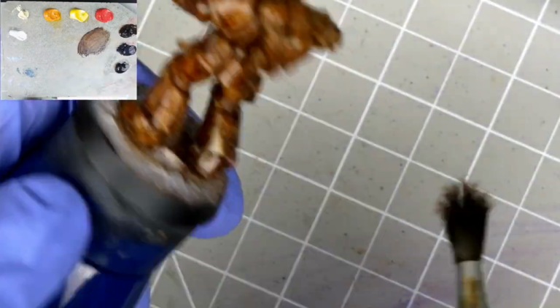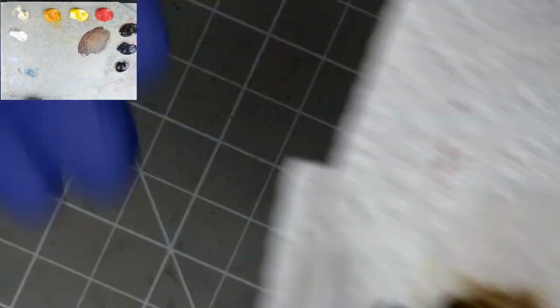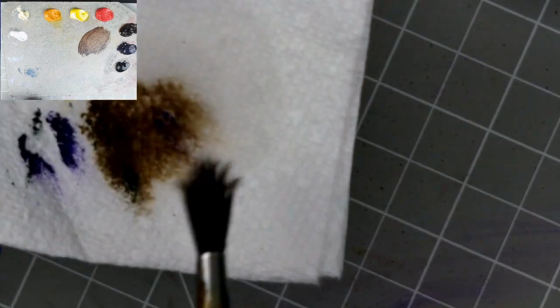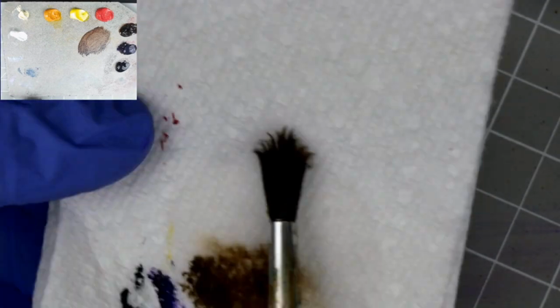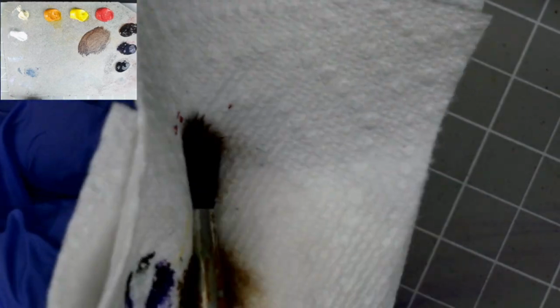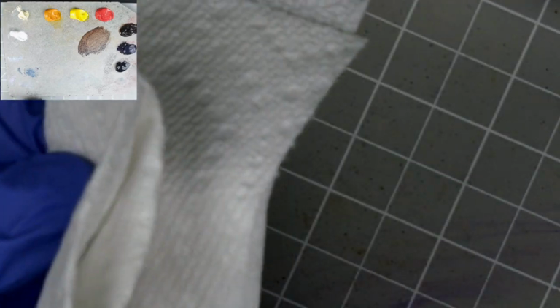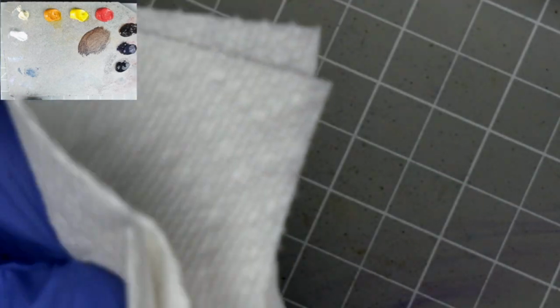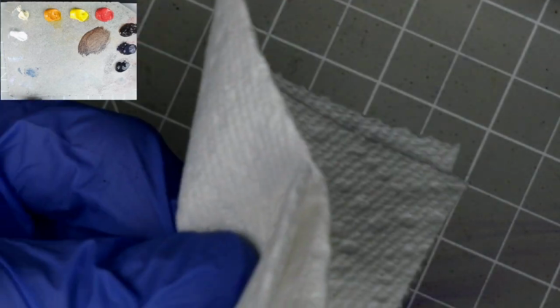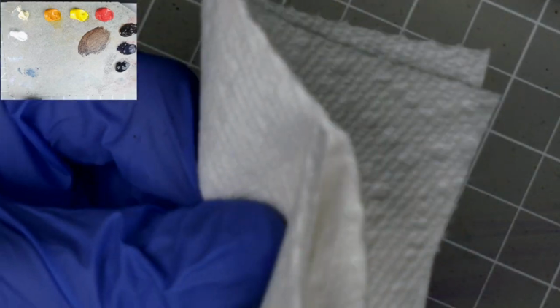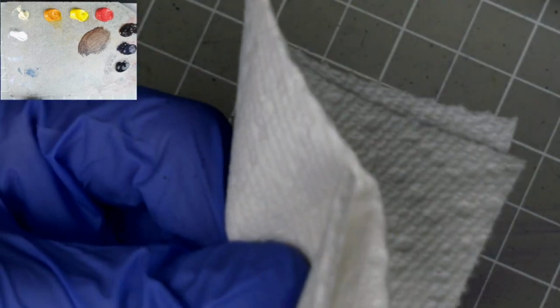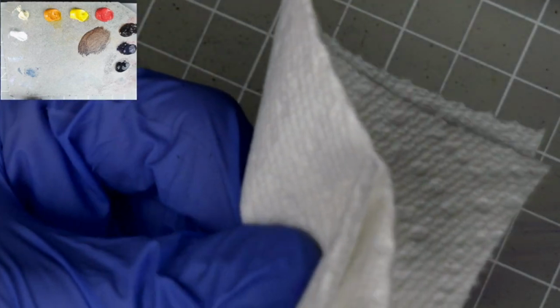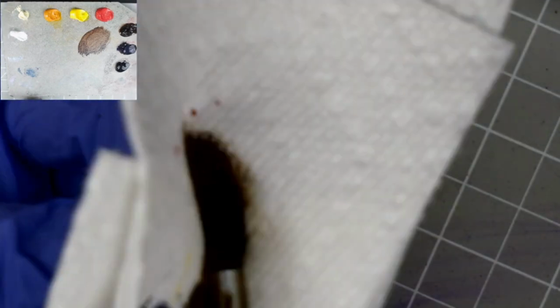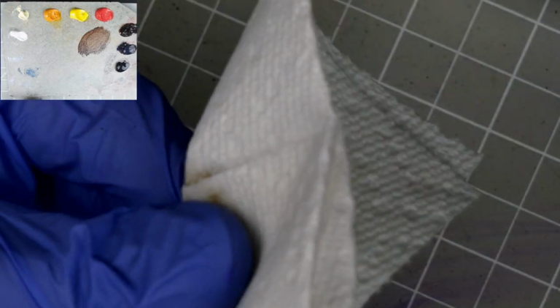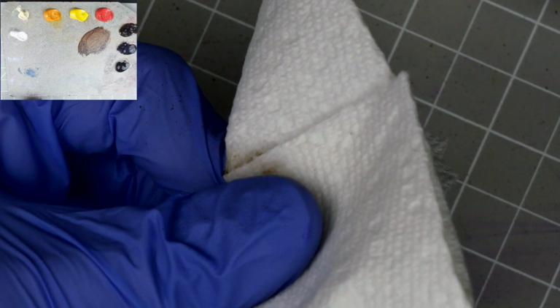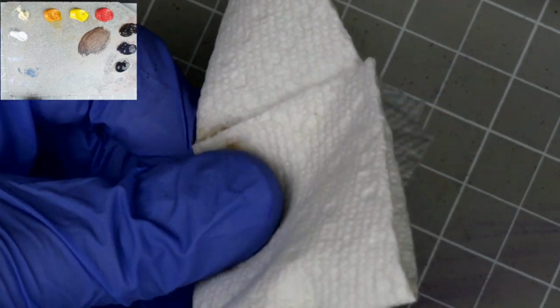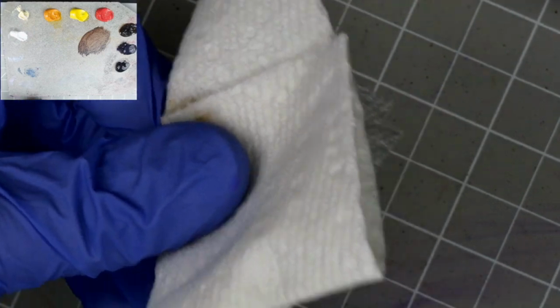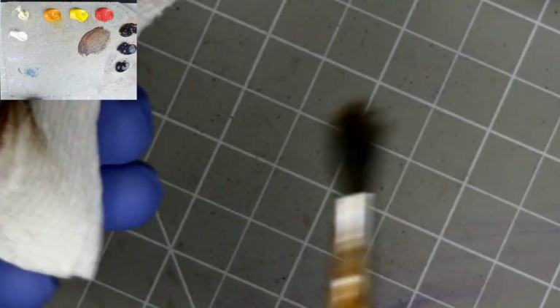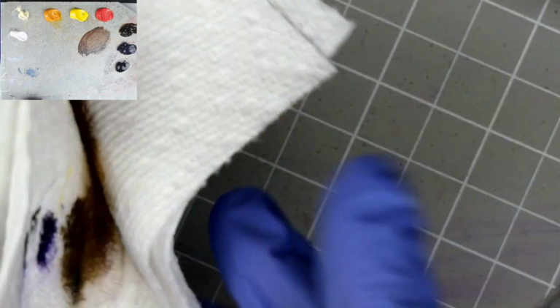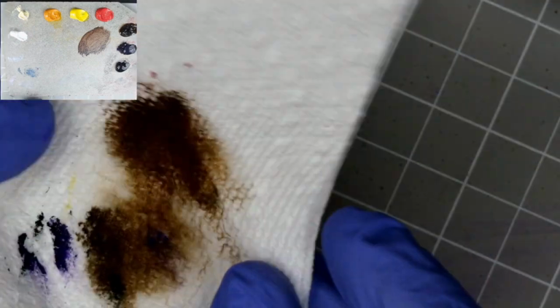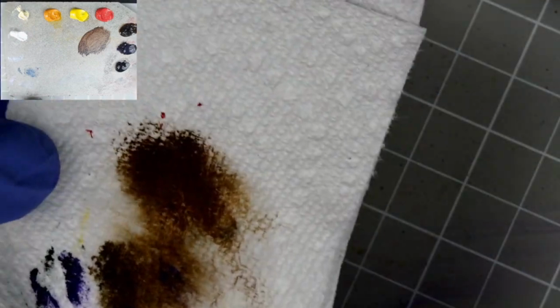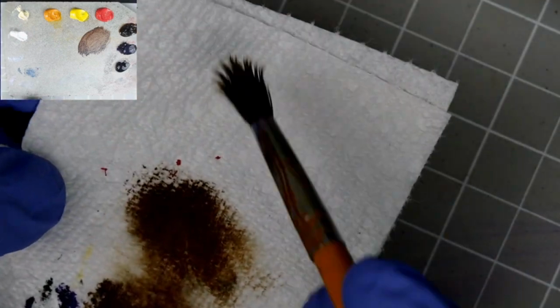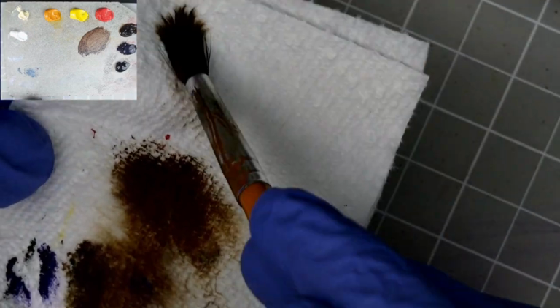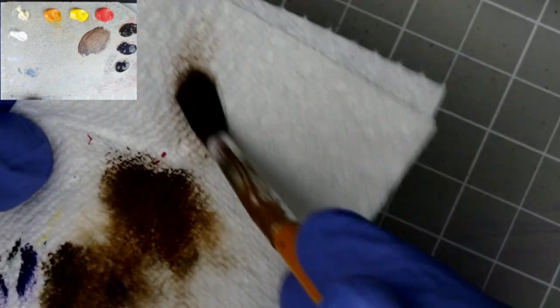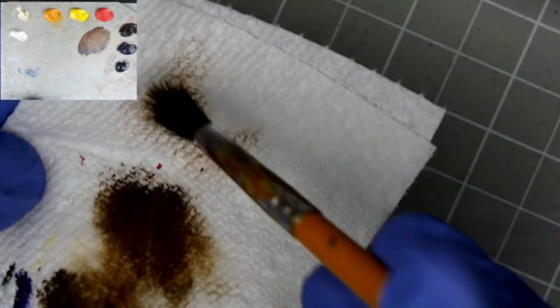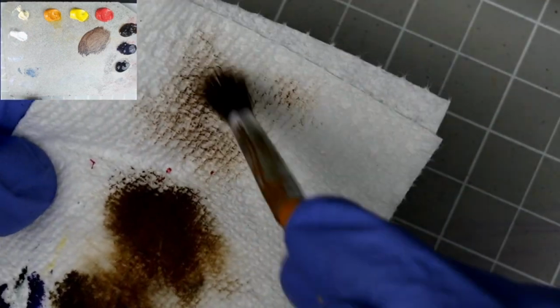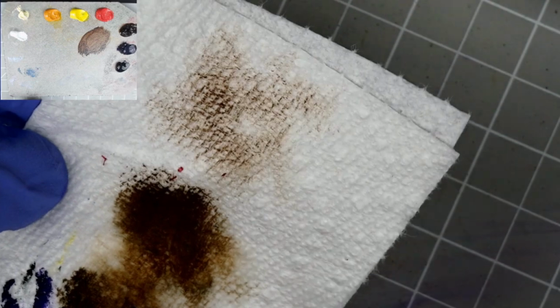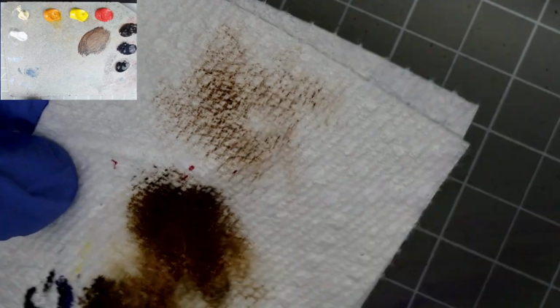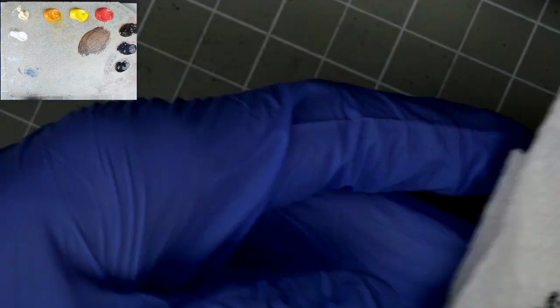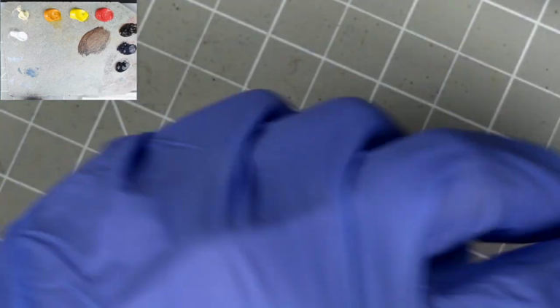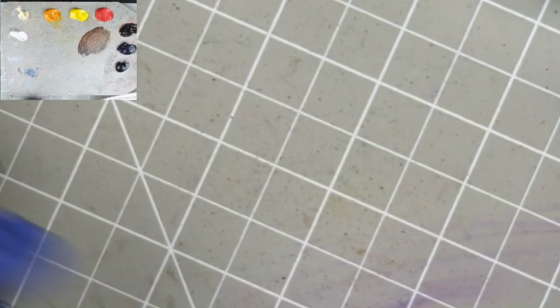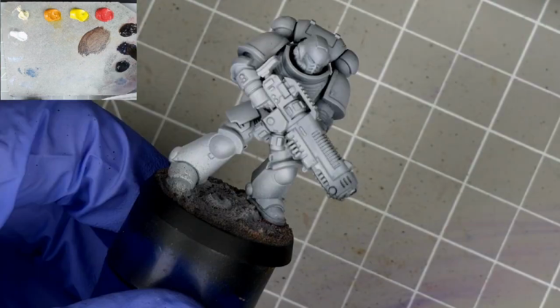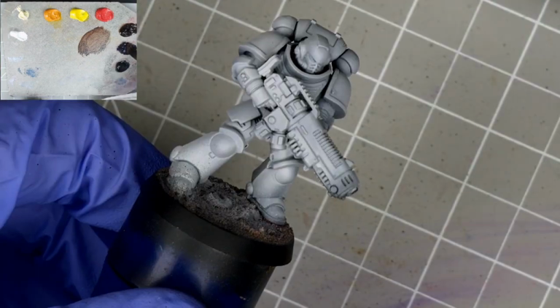Once we're done with this step, it's a good idea to wring out your brush on a paper towel. This will get the bulk of the paint off, which will make cleaning the brush easier. But you can also reuse the same brush if transitioning to a colour of similar value or hue, without worrying too much about cross-contamination.